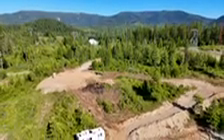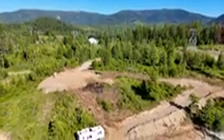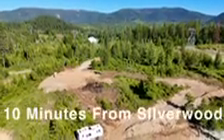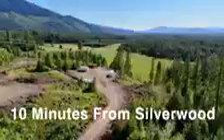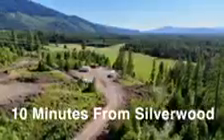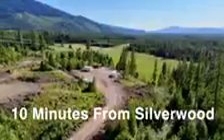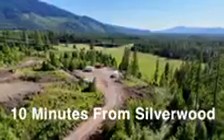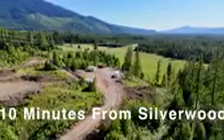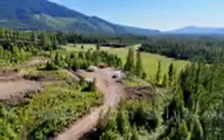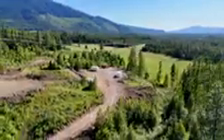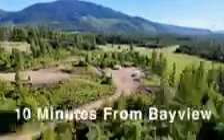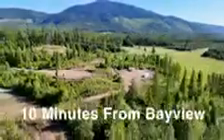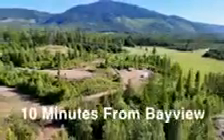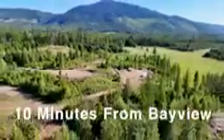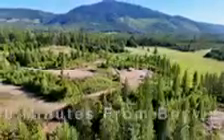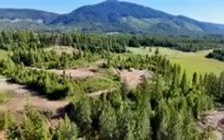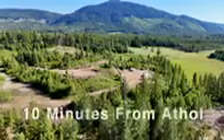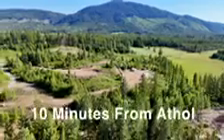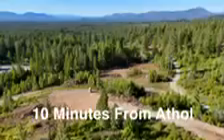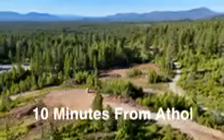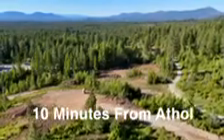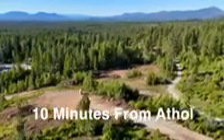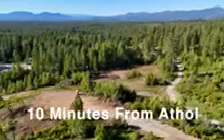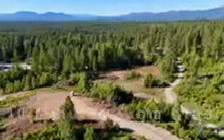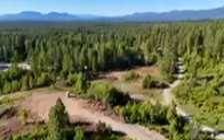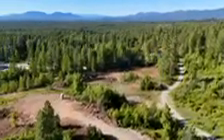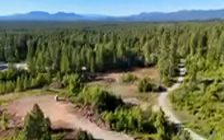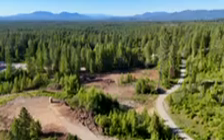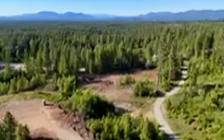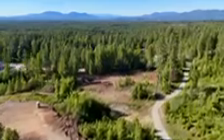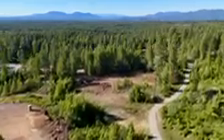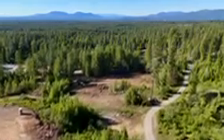It's only 10 minutes away from Silverwood Theme Park, Lake Ponderay, and Farragut State Park, and also Athol in case you need to get some groceries, some gas, visit the bank, and take advantage of the many other stores available there.